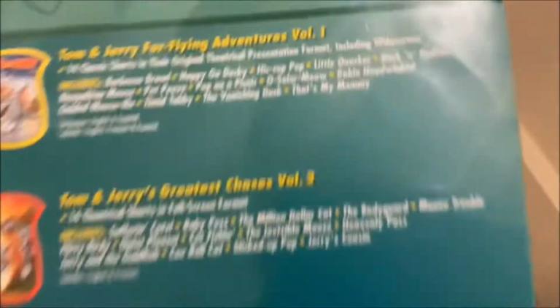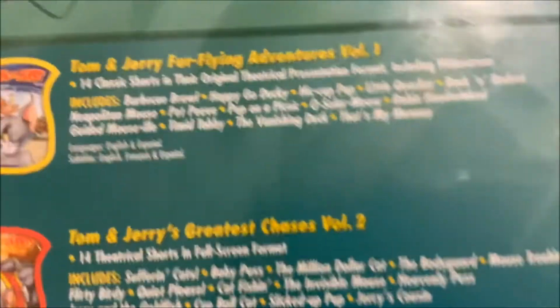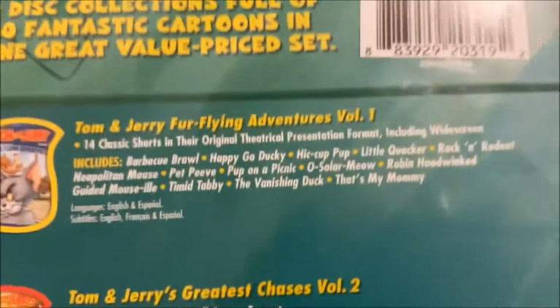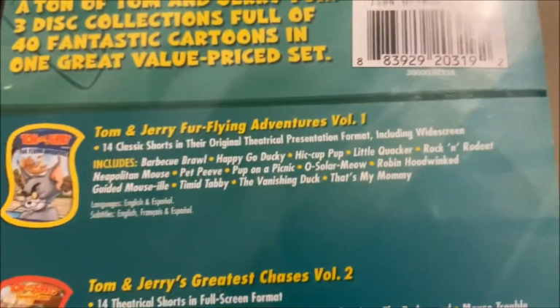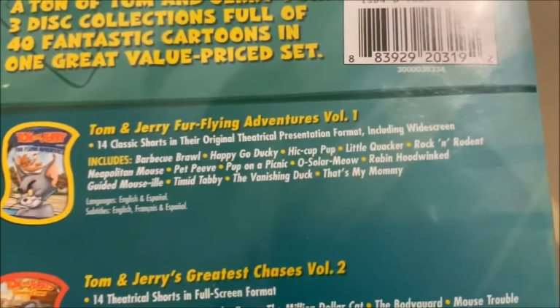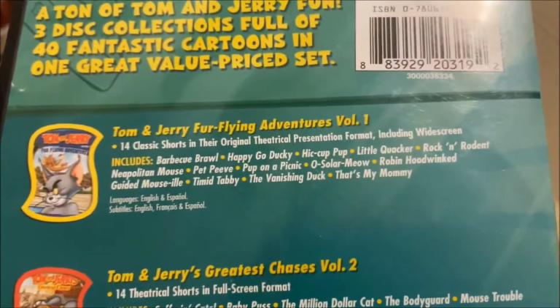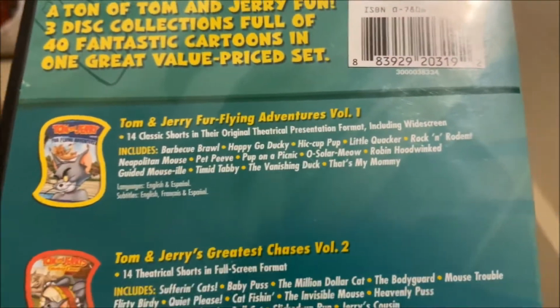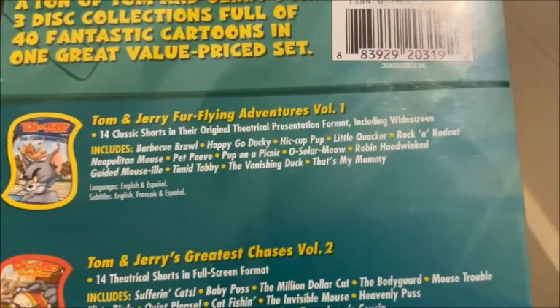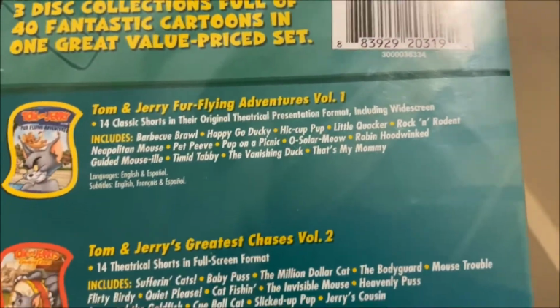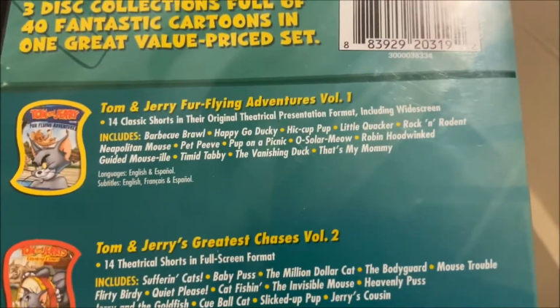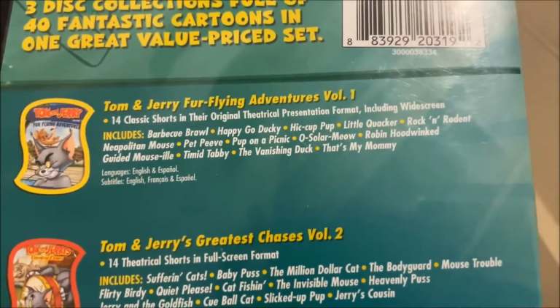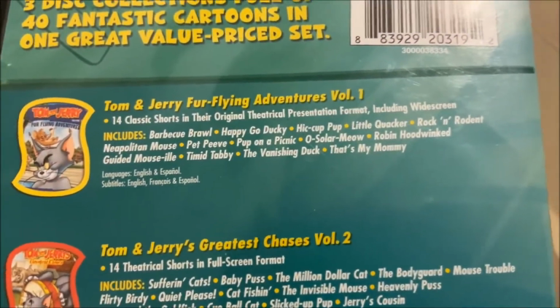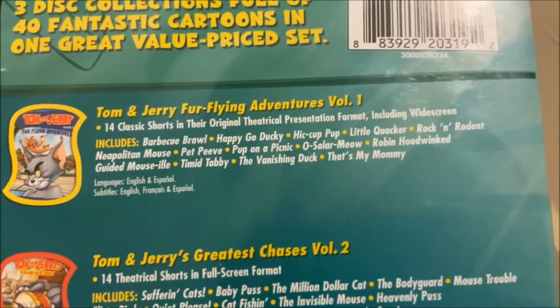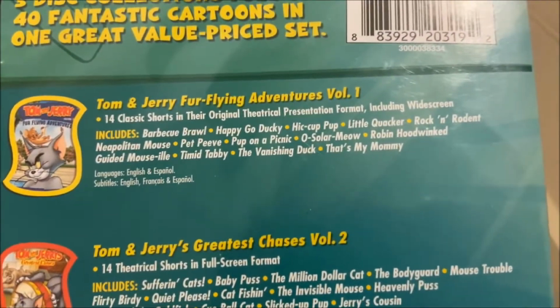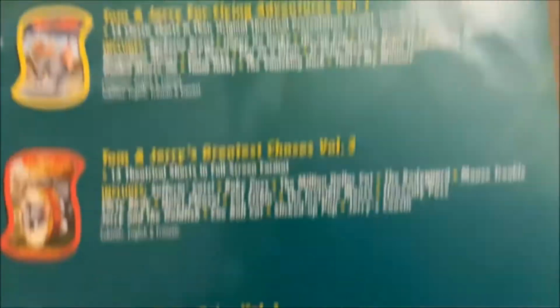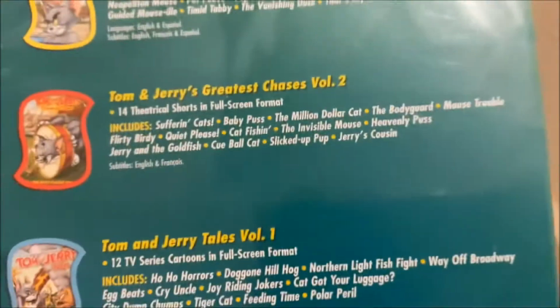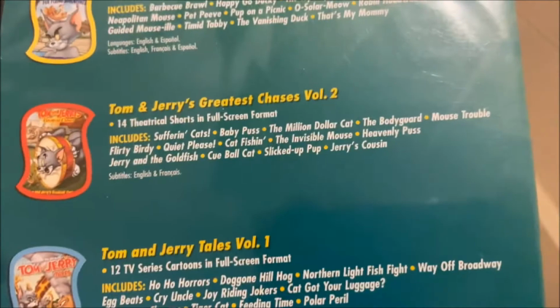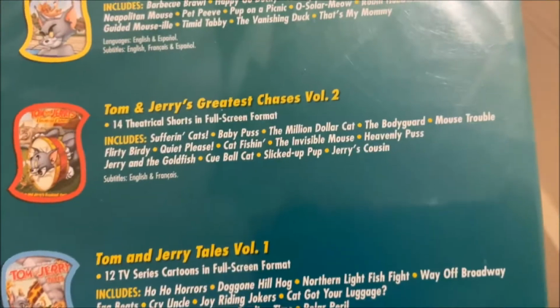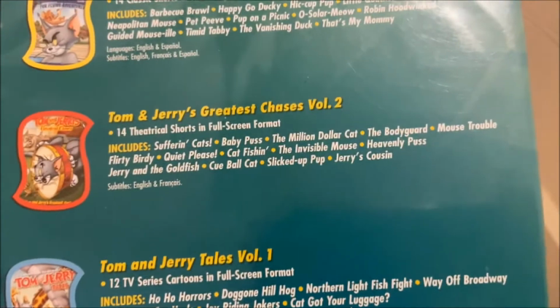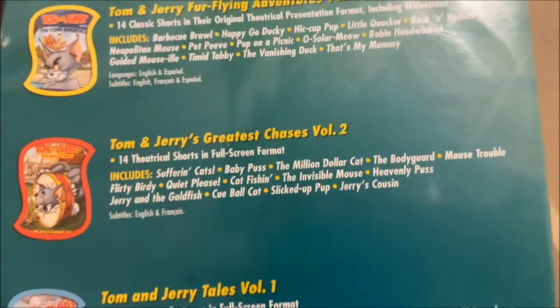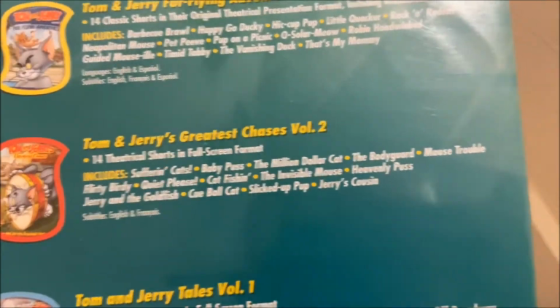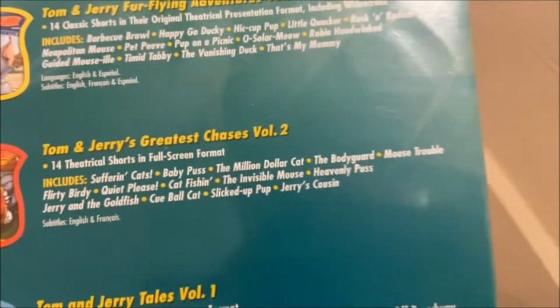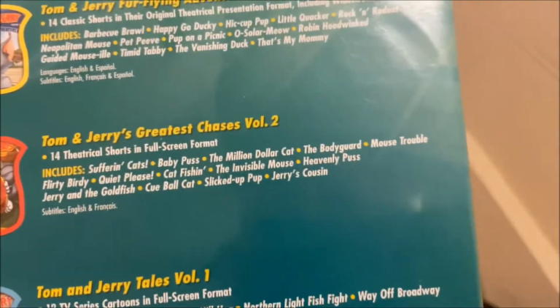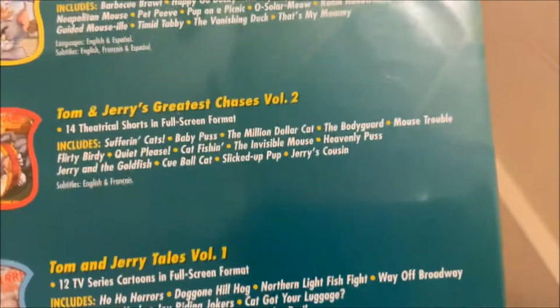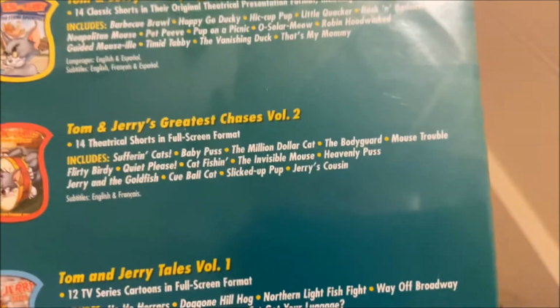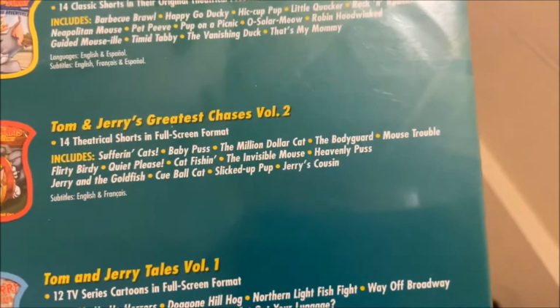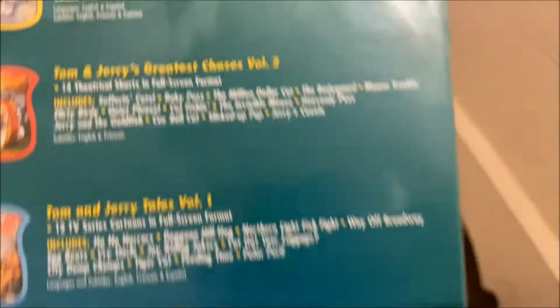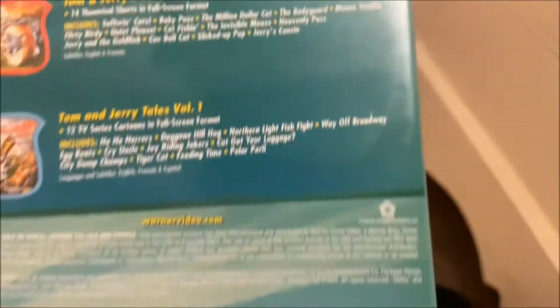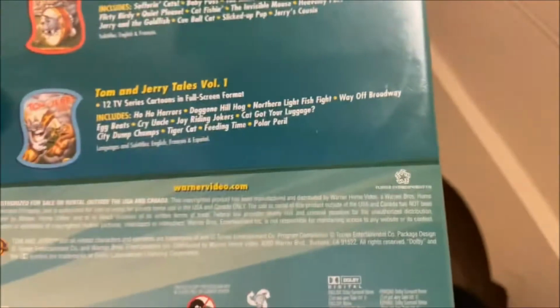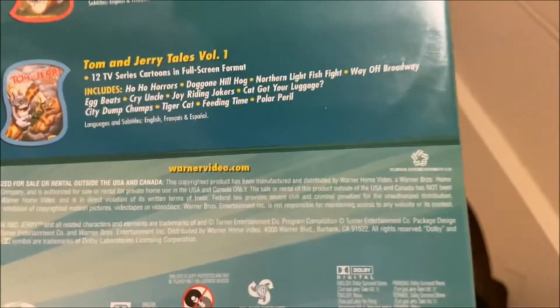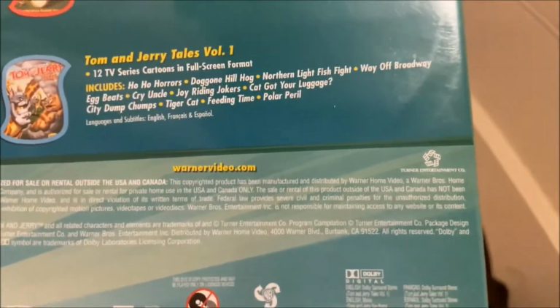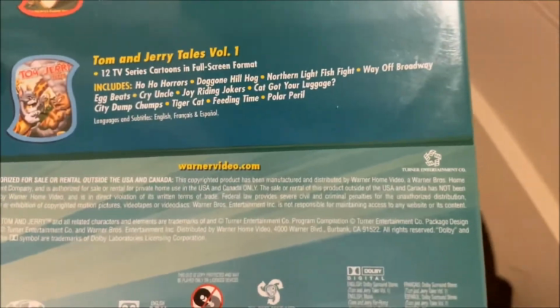Here are the episodes on Four Flying Adventures Volume 1, Greatest Chases Volume 2, and Tom and Jerry Tales Volume 1.